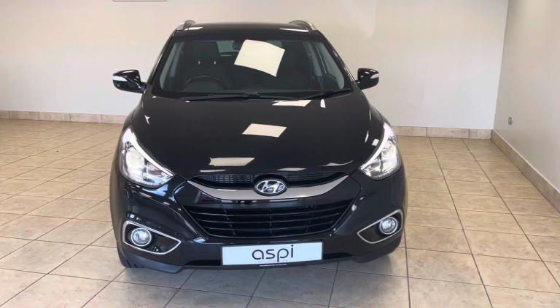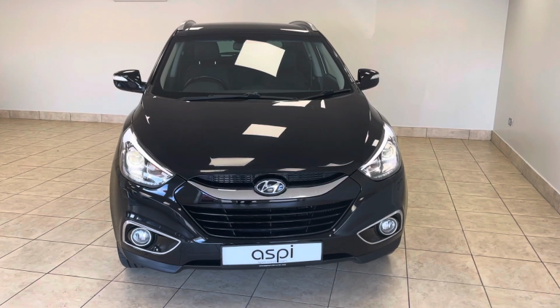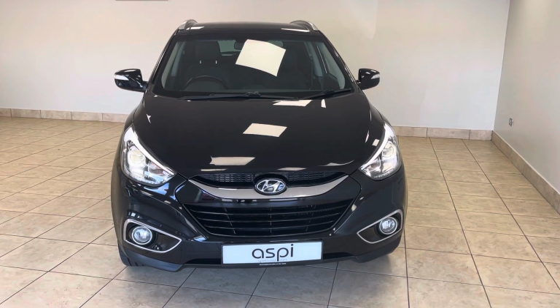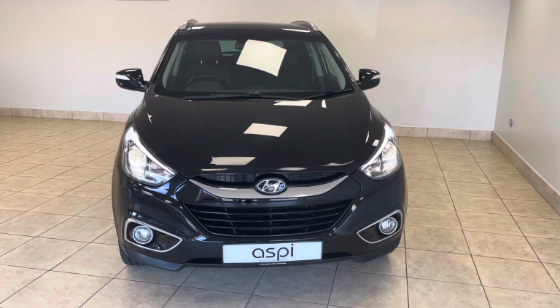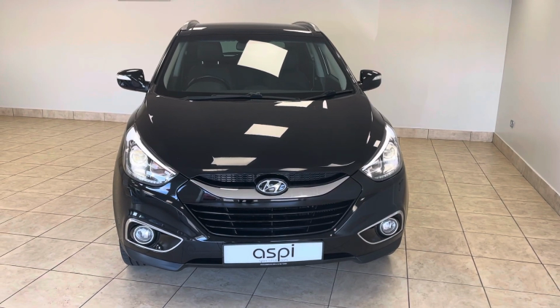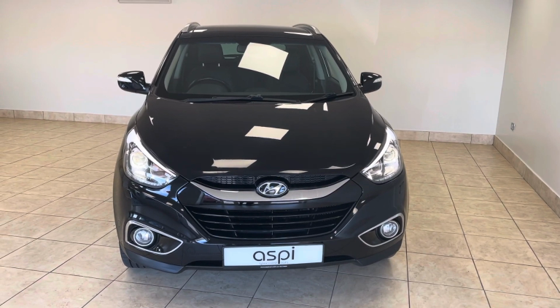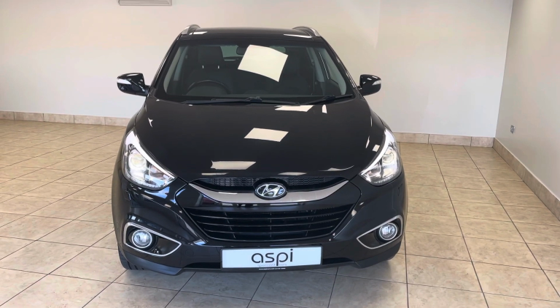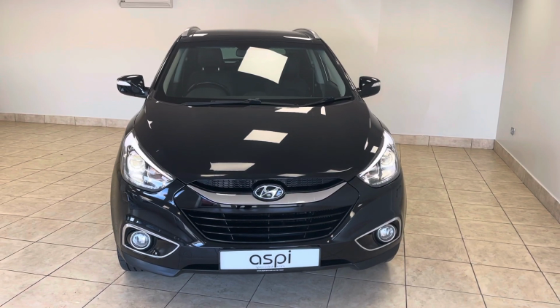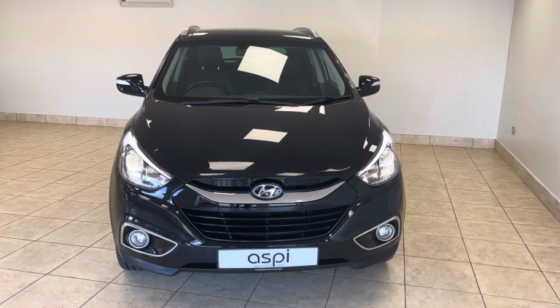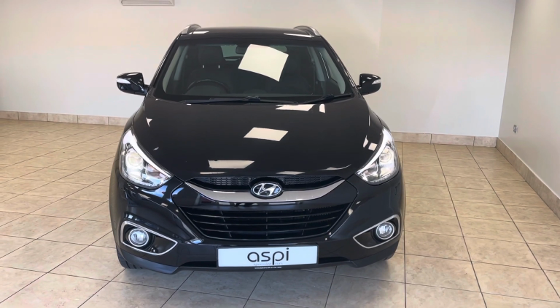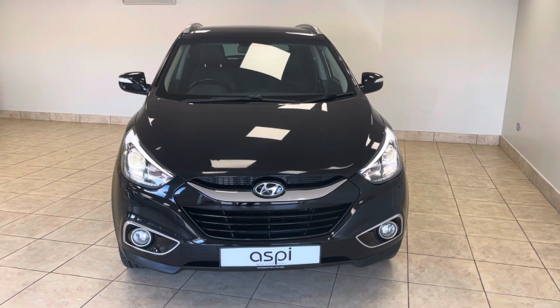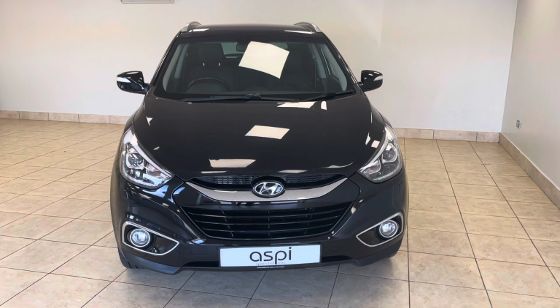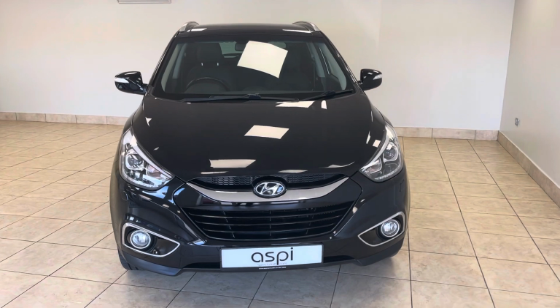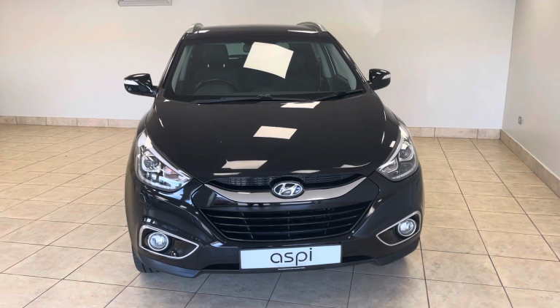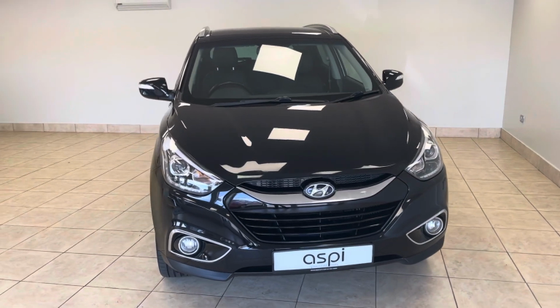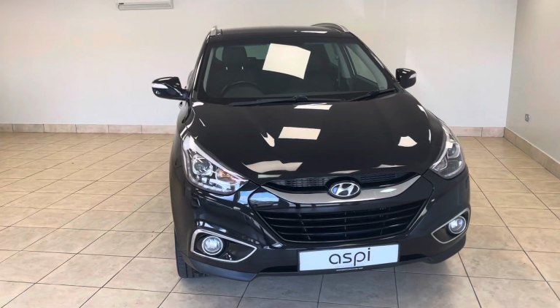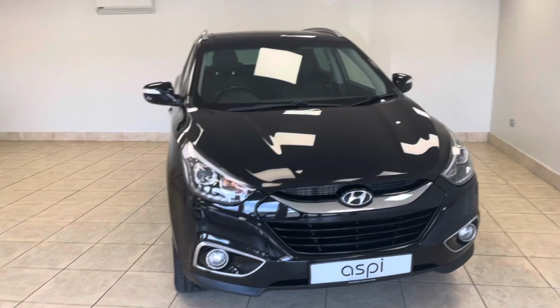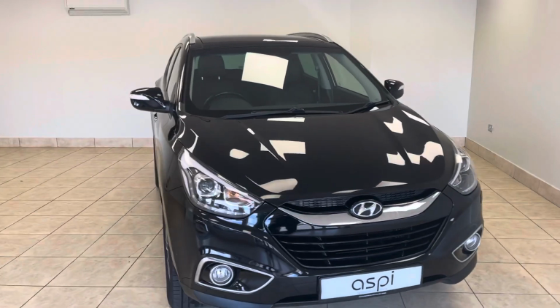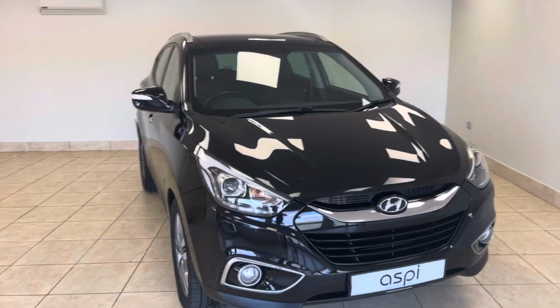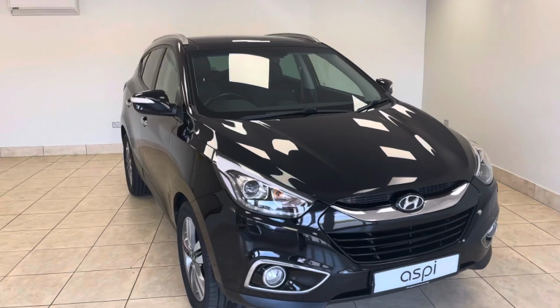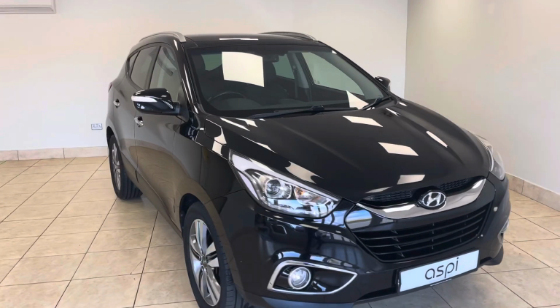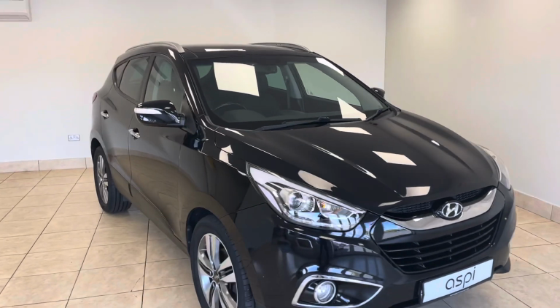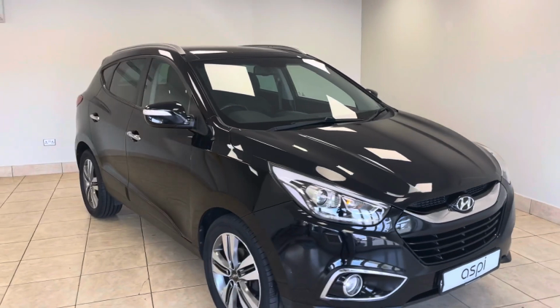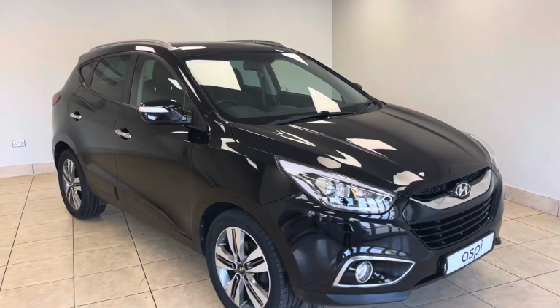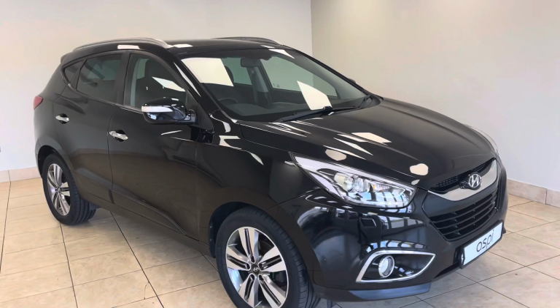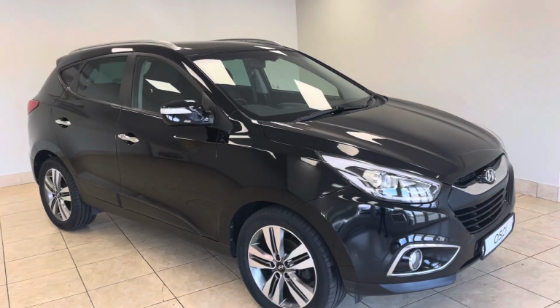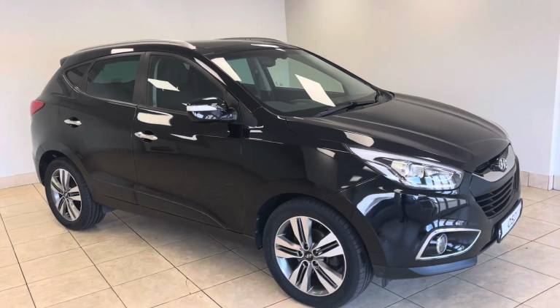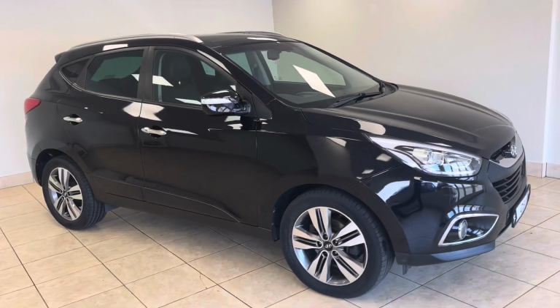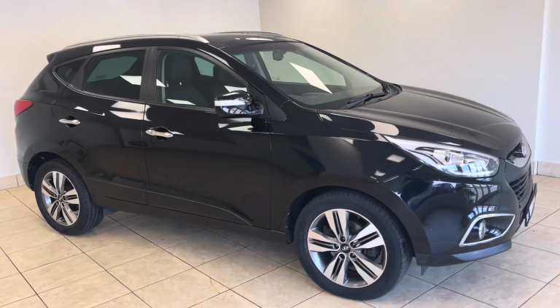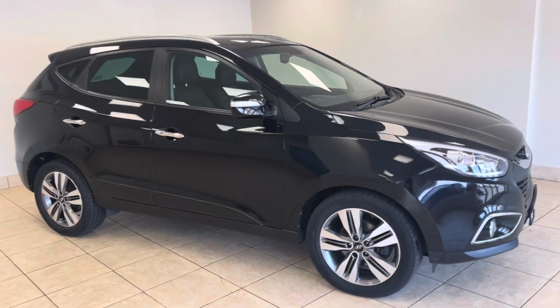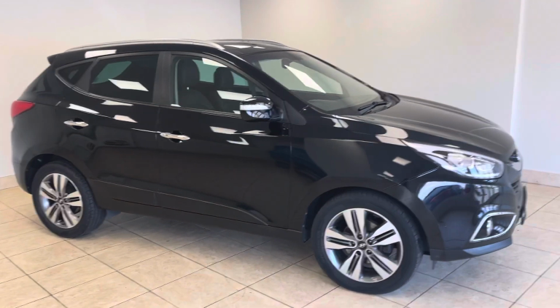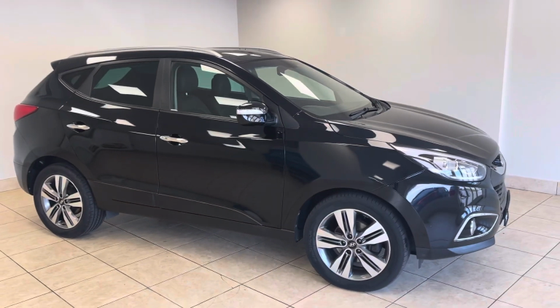Hello and welcome to Aspie Specialist Cars of Stratford-upon-Avon. Here is a short walk-around video of this range-topping Hyundai ix35 all-wheel drive automatic.